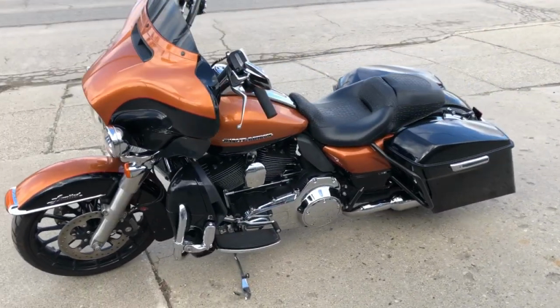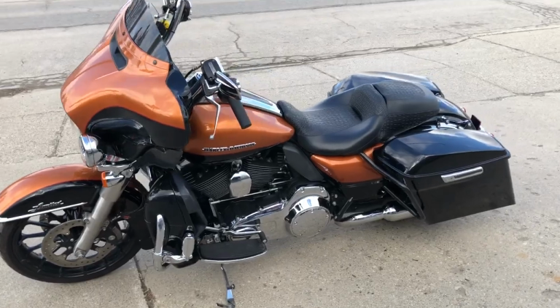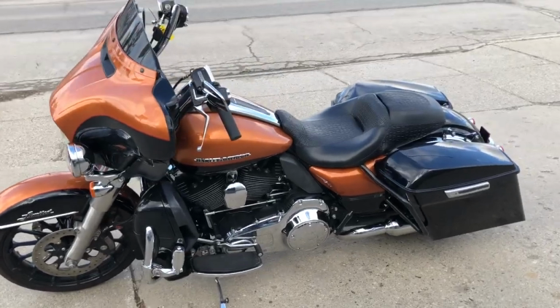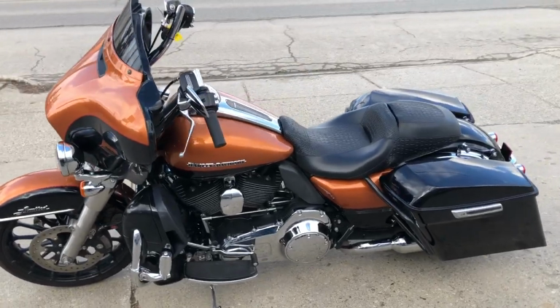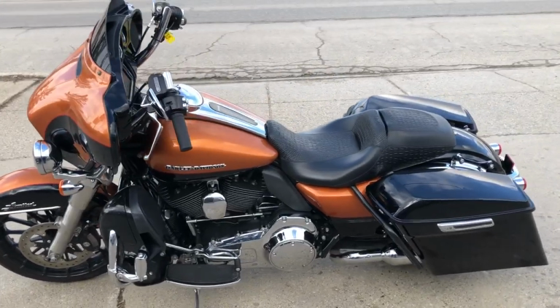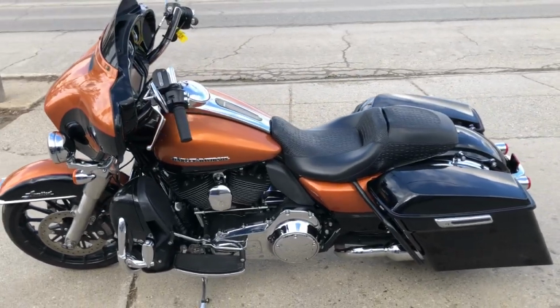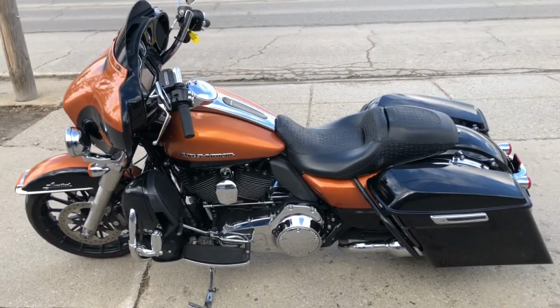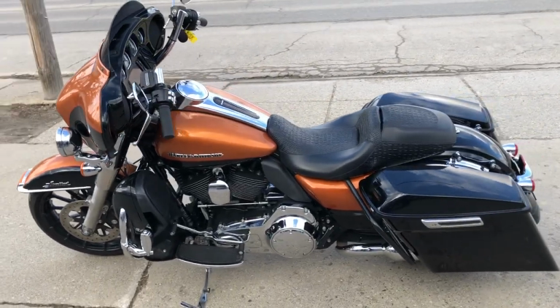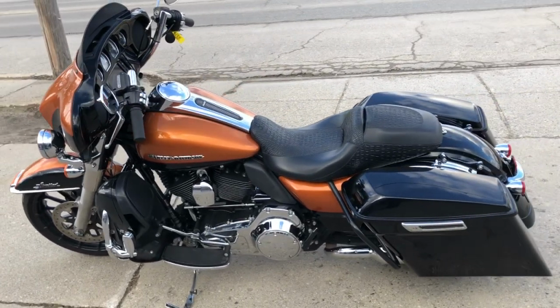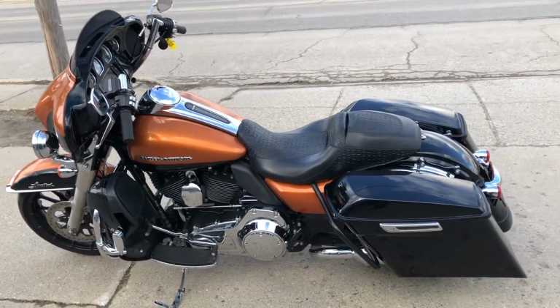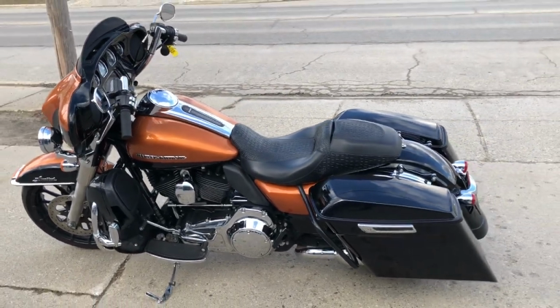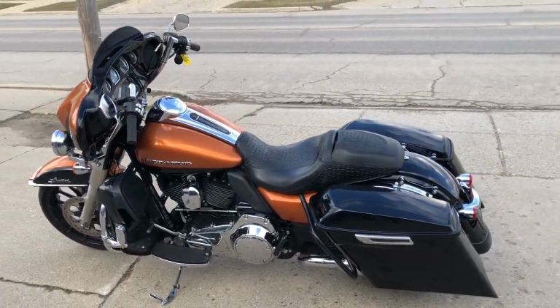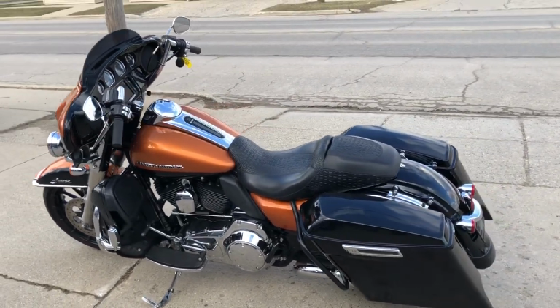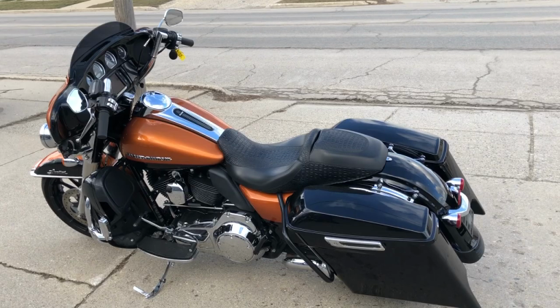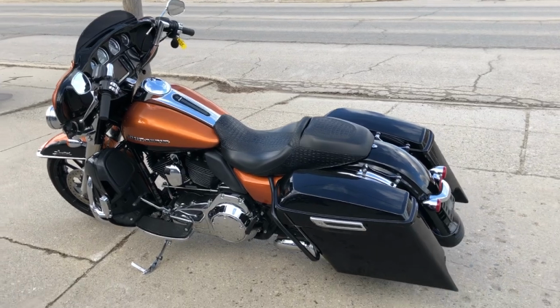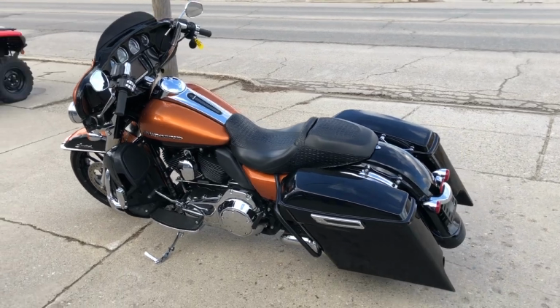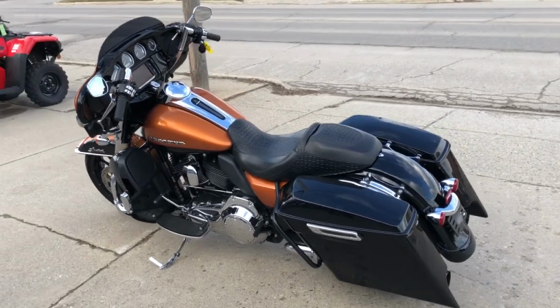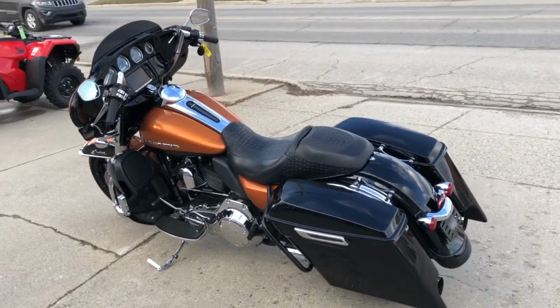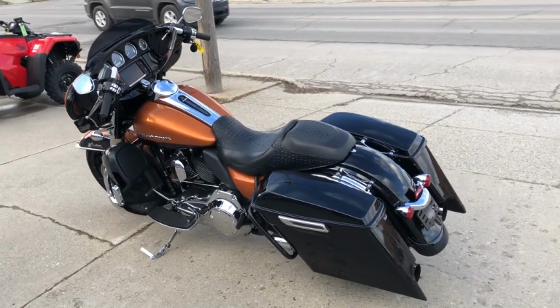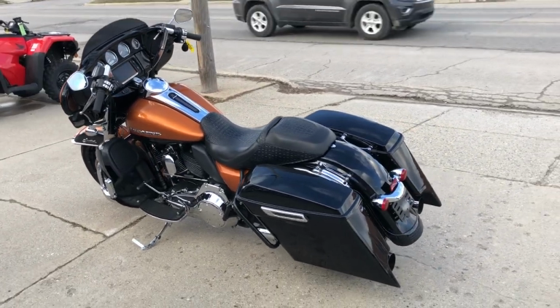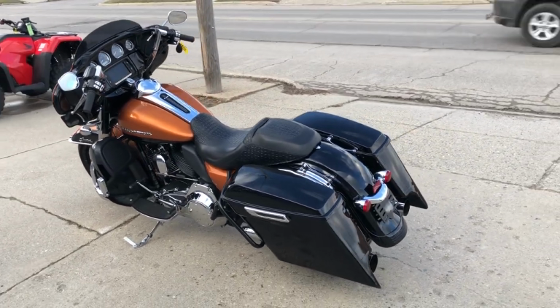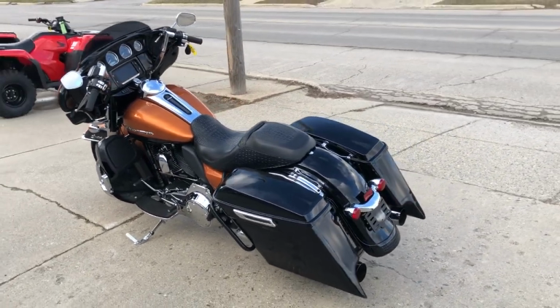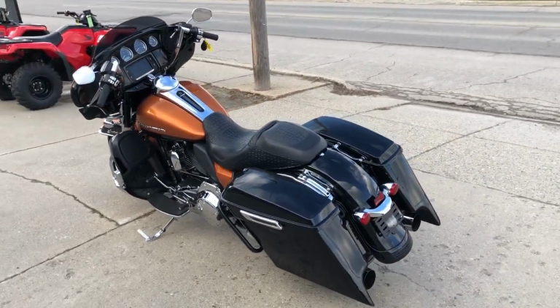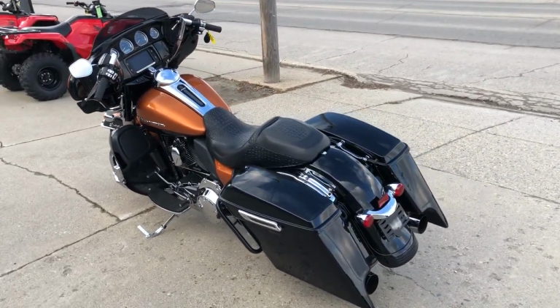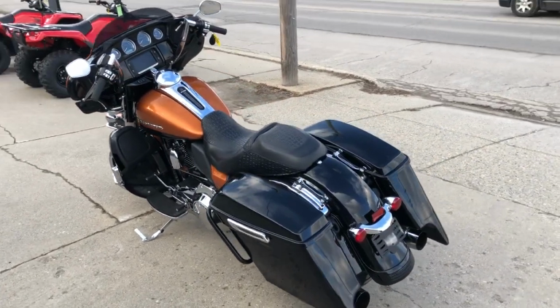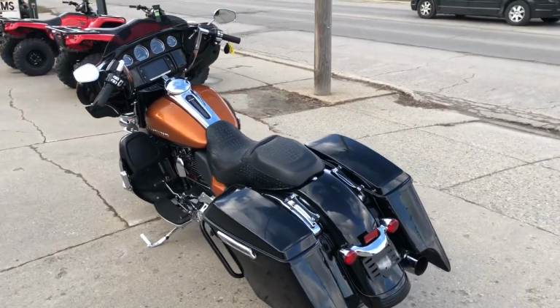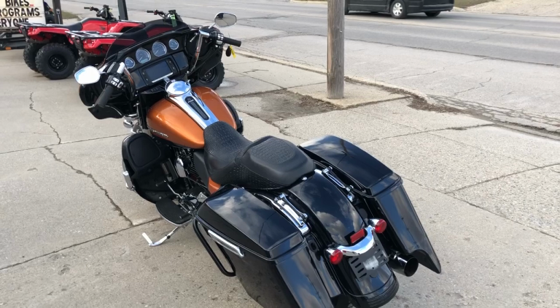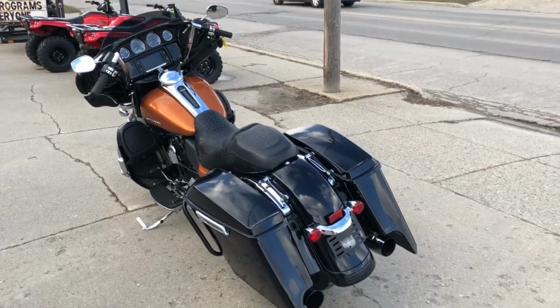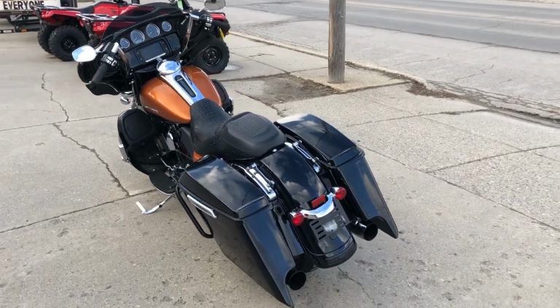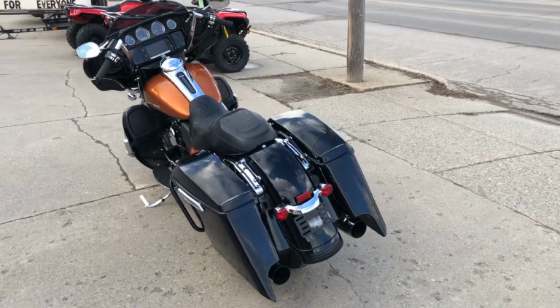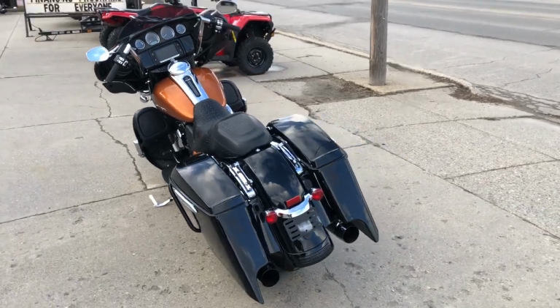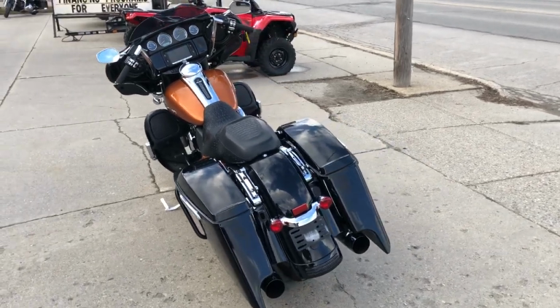Just serviced at the dealership — all the fluids have been changed. This thing books for over $16,000 guys. What a deal — only $10,999. Come and get it!